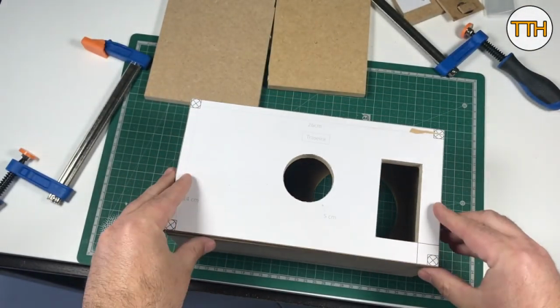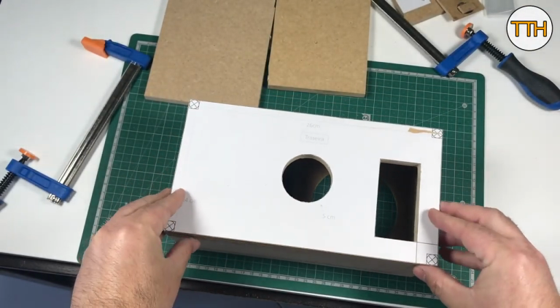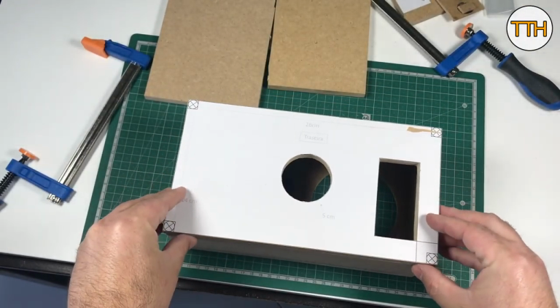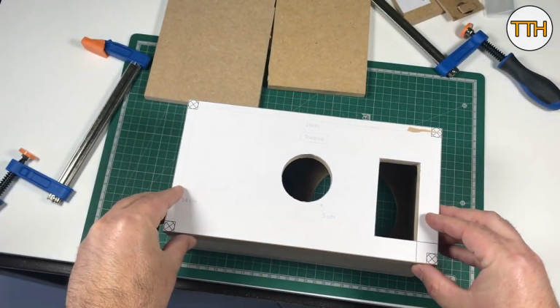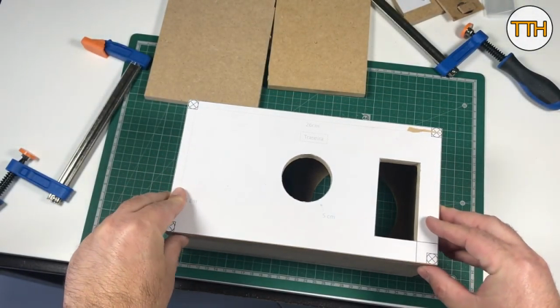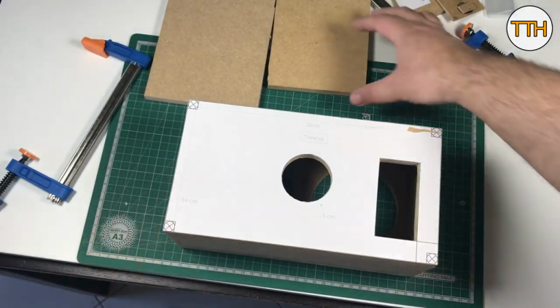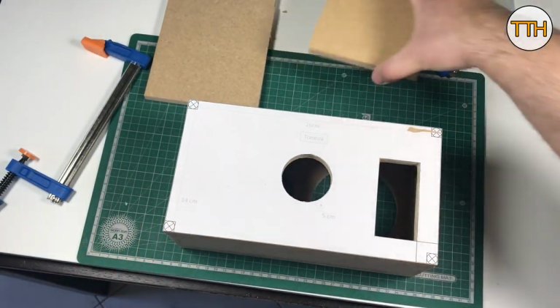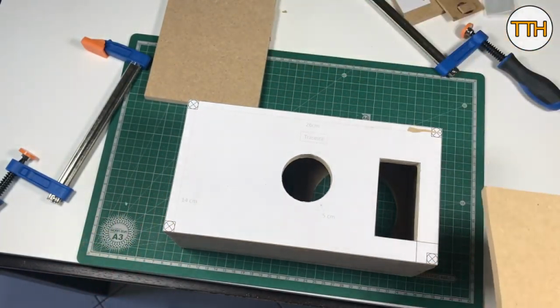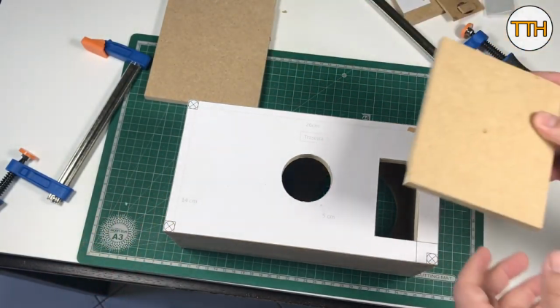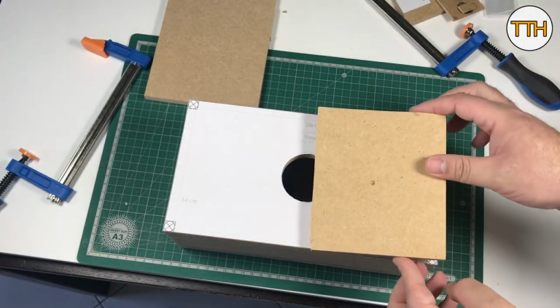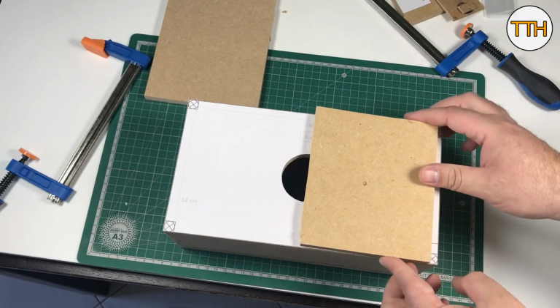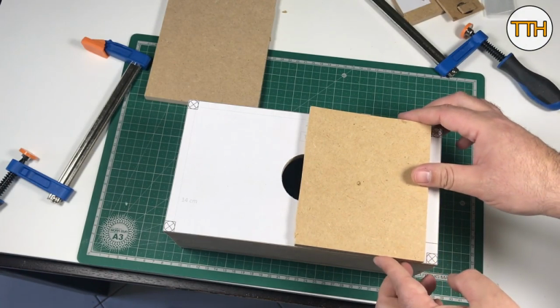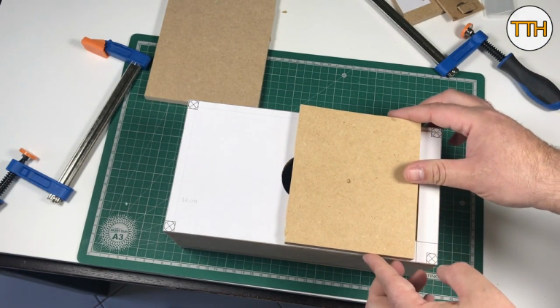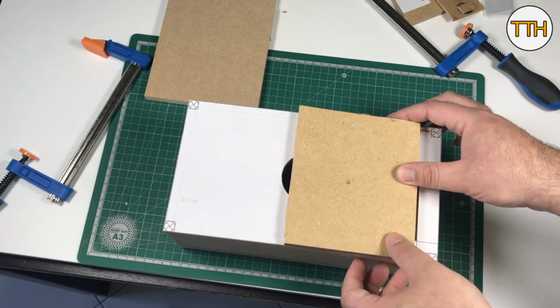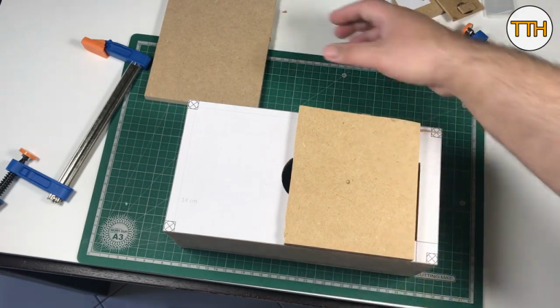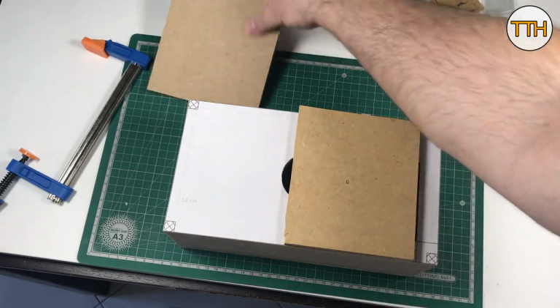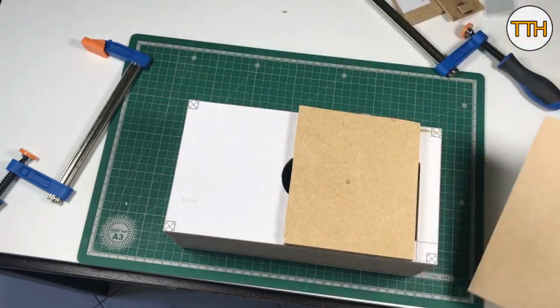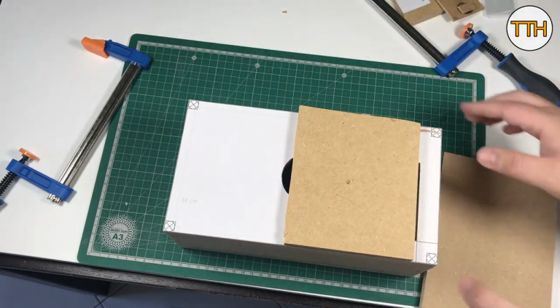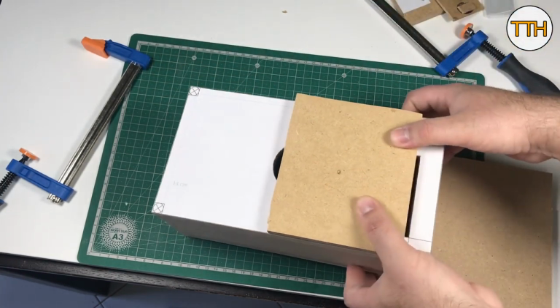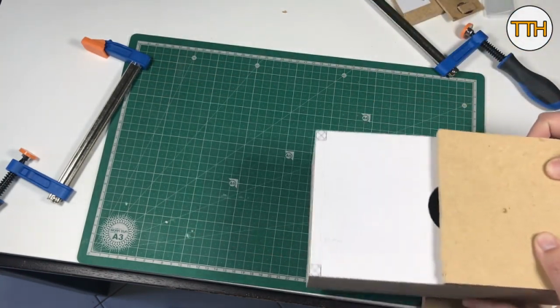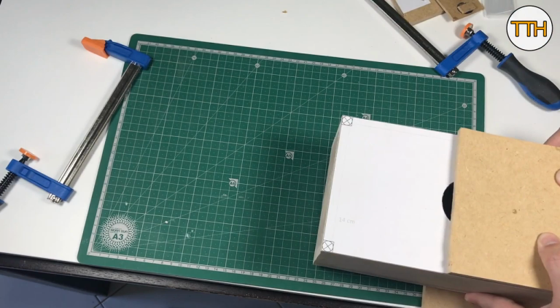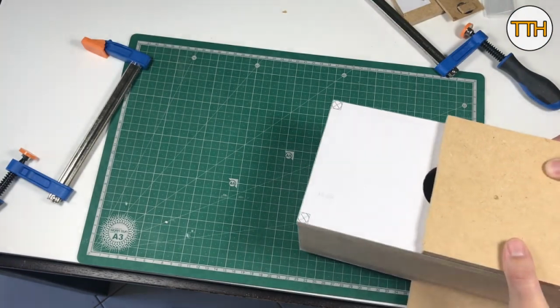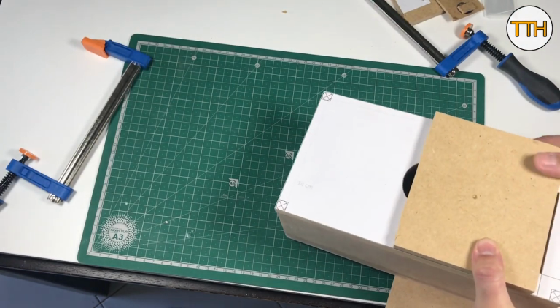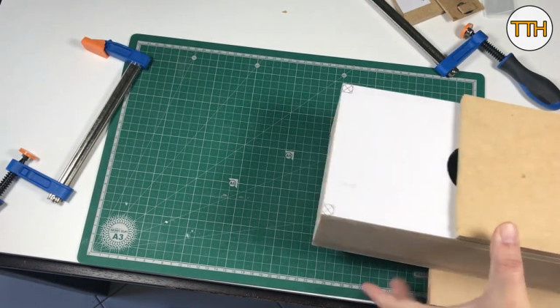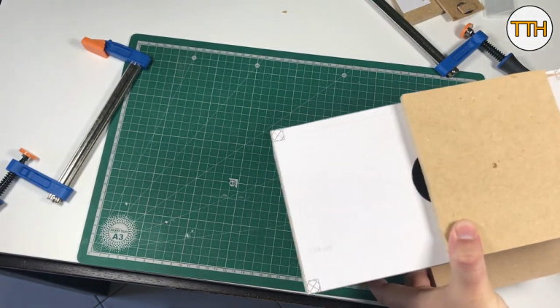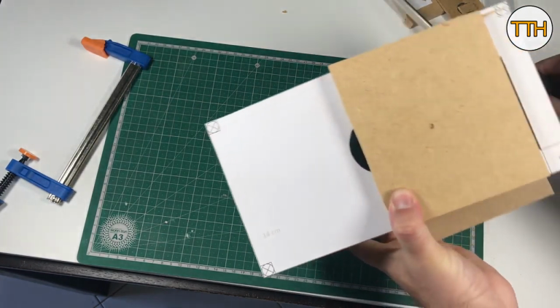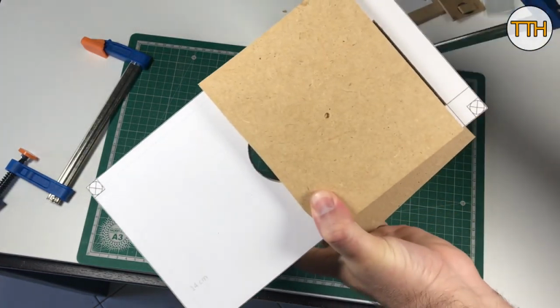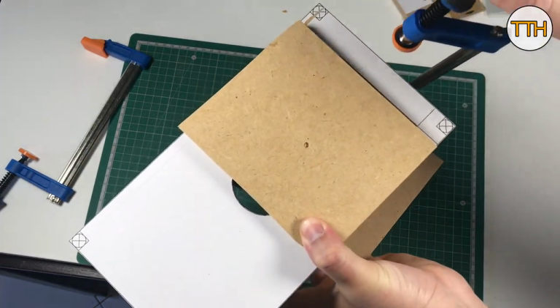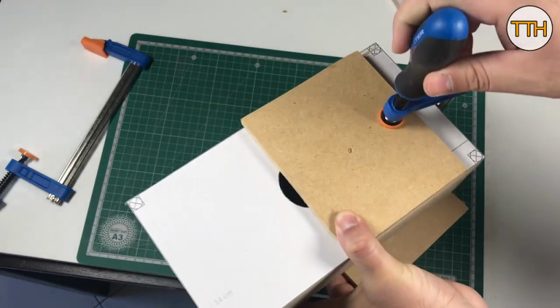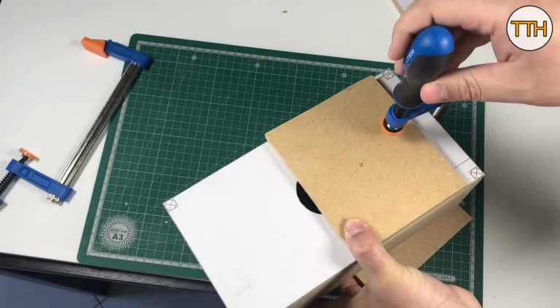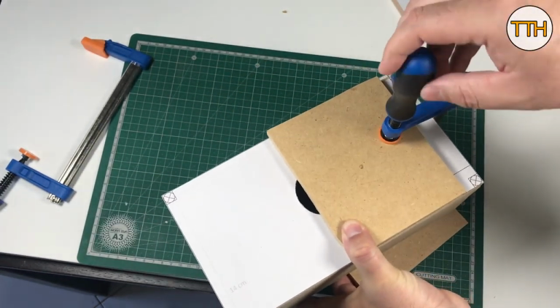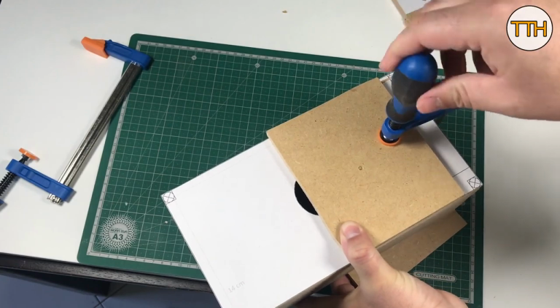I could have glued the rear to the rest of the box, but that would not allow me to make changes or repairs later. I decided to put machine screws using threaded nuts on MDF — and it was not a good idea.